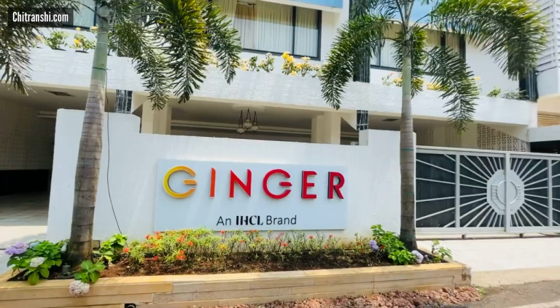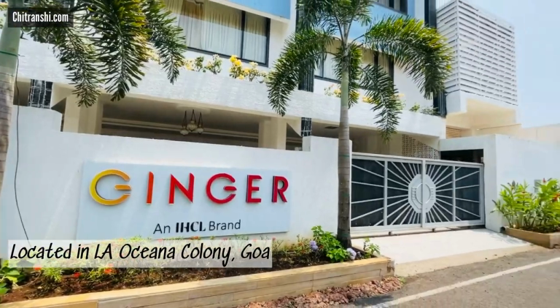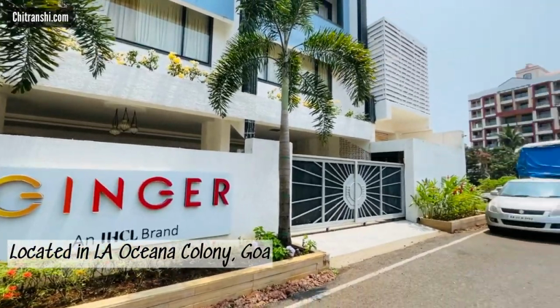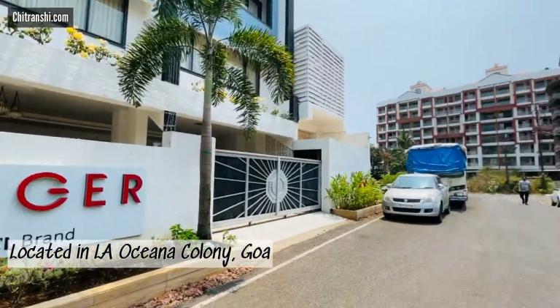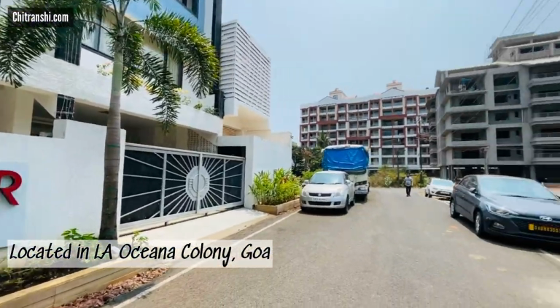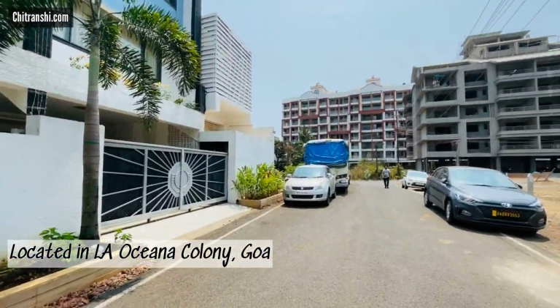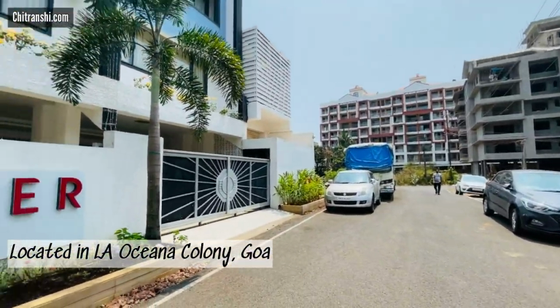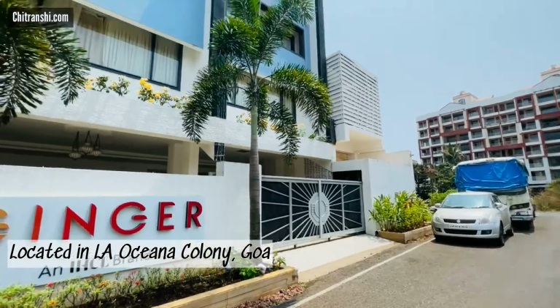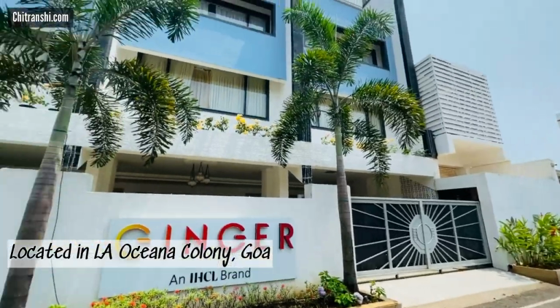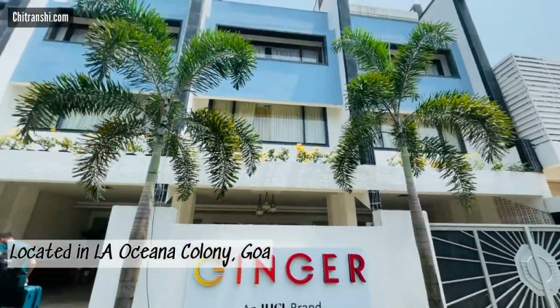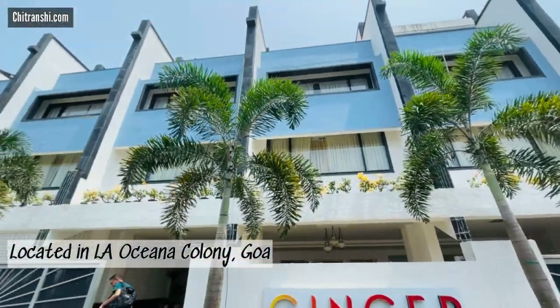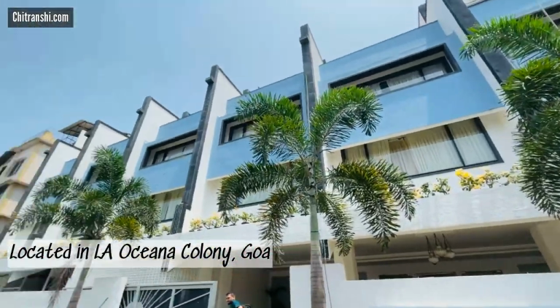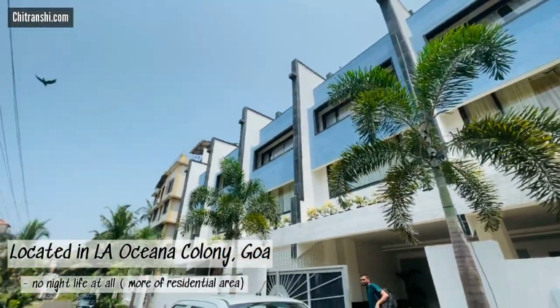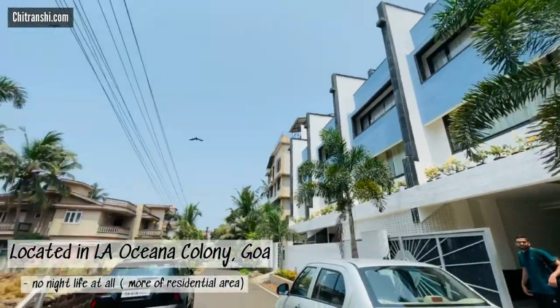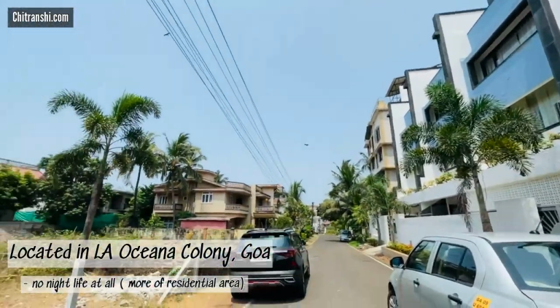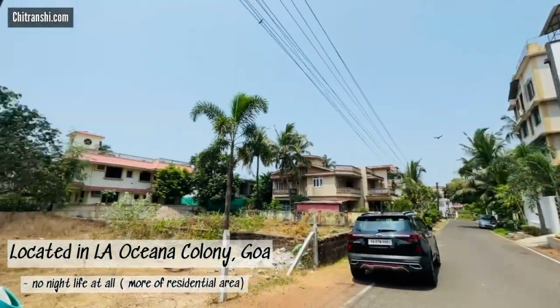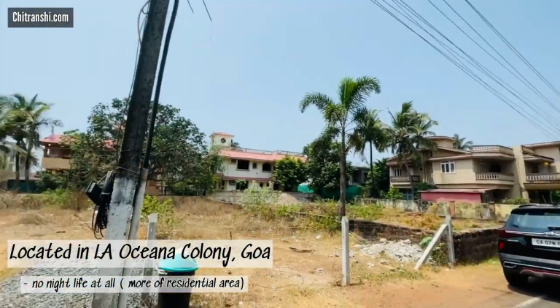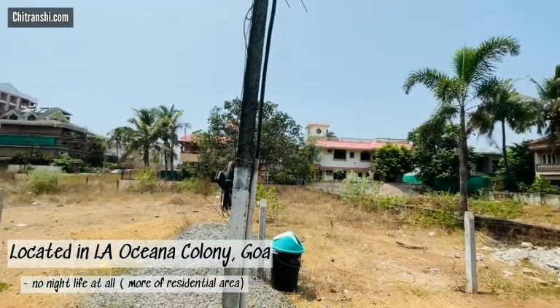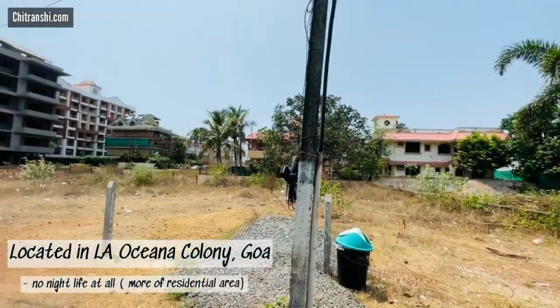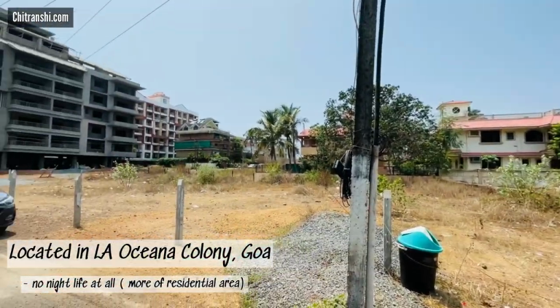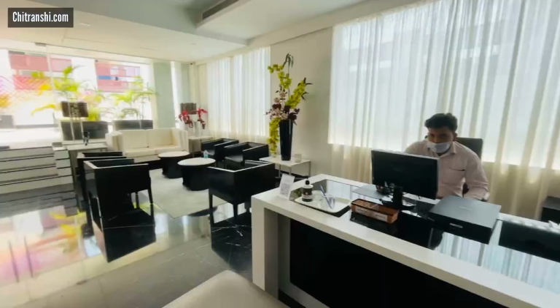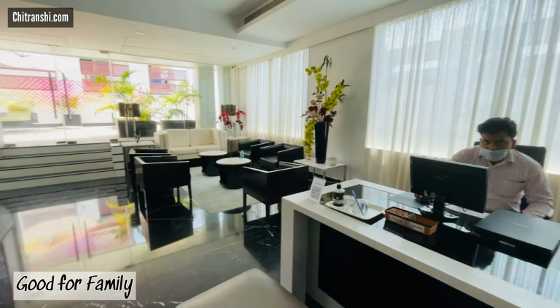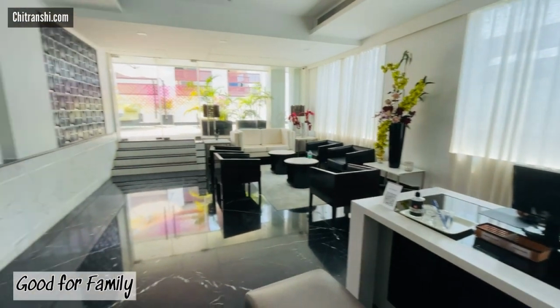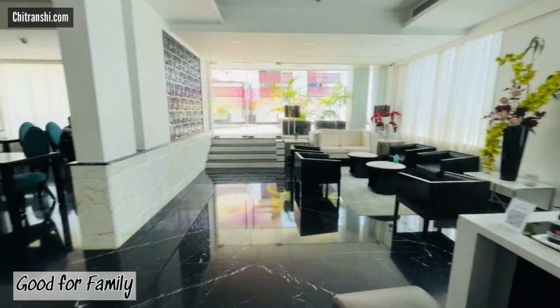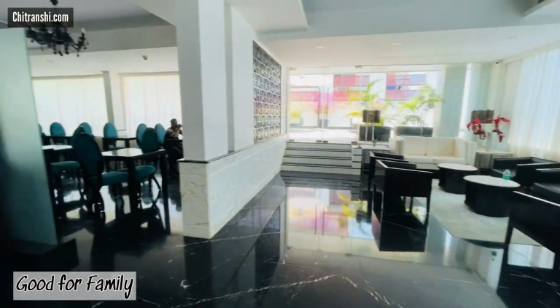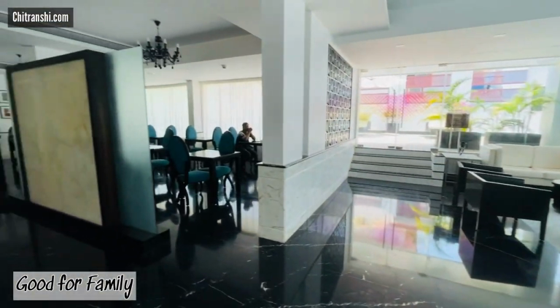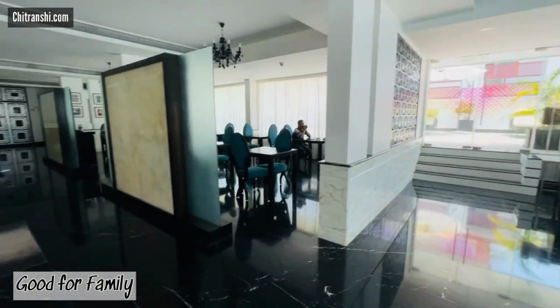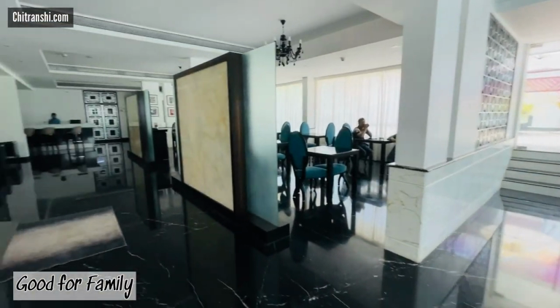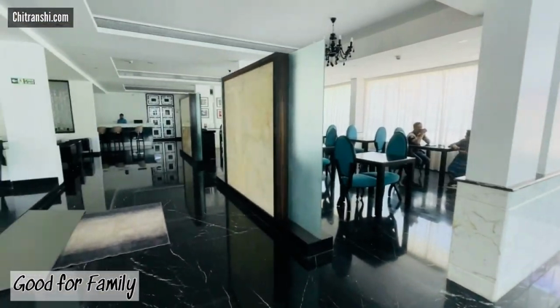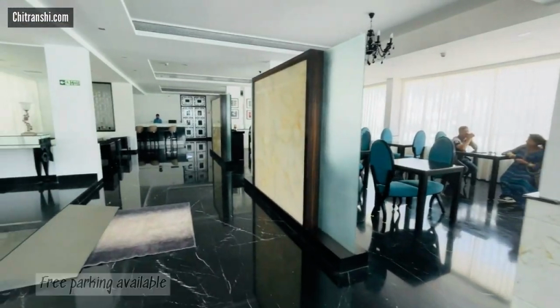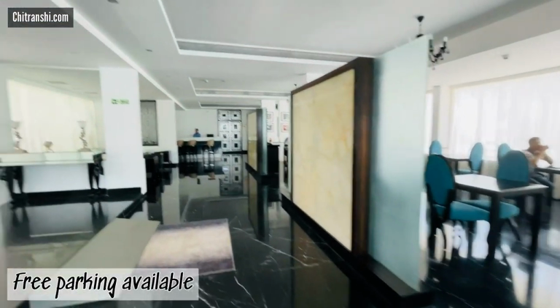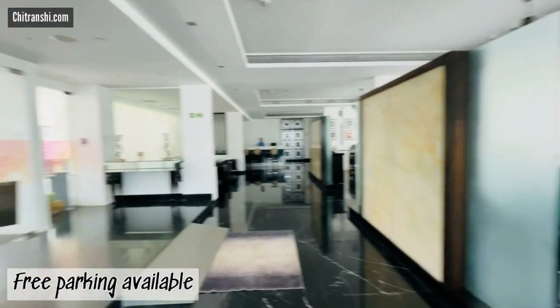Talking about the nearby location, it's situated in La Oceana Colony, so it gives a very colony vibe. It does not have a bright nightlife around it, but if you're going with family, you can definitely prefer this stay. There's also free parking at the property.